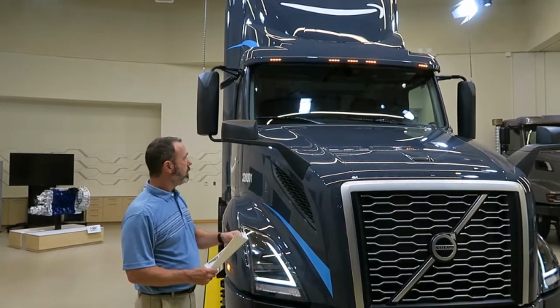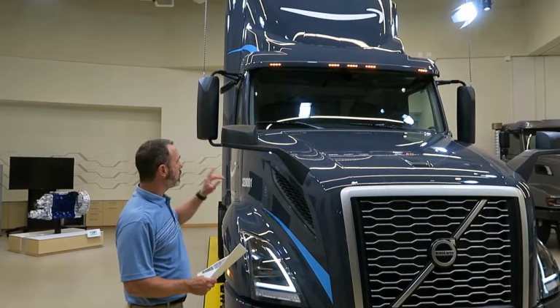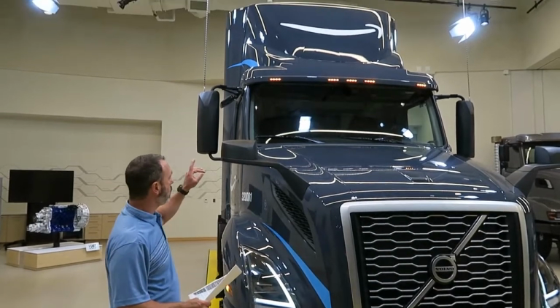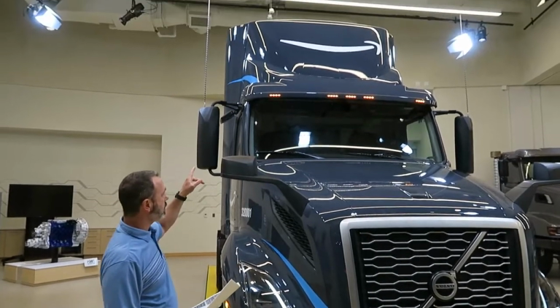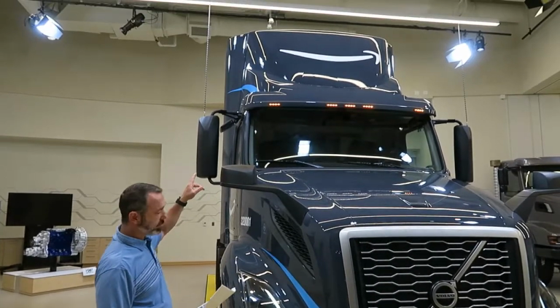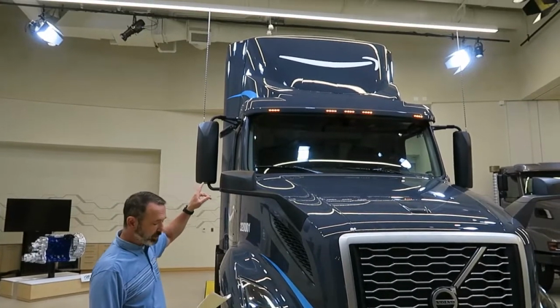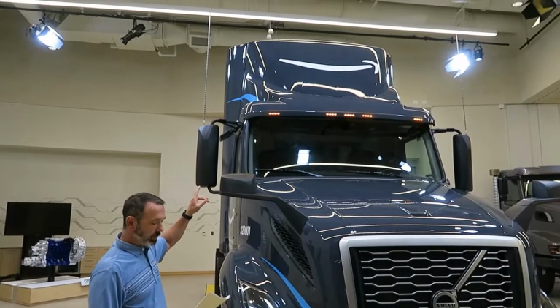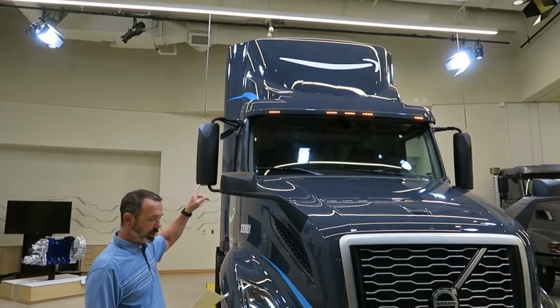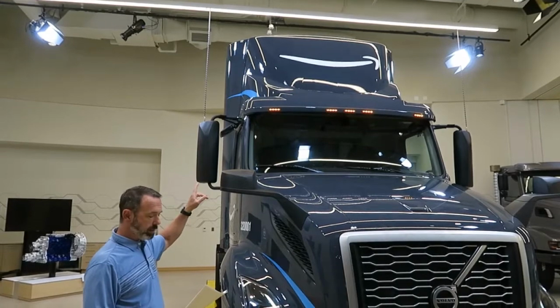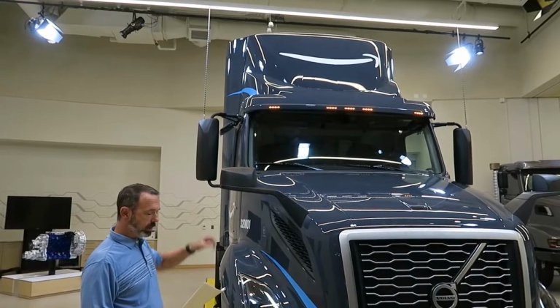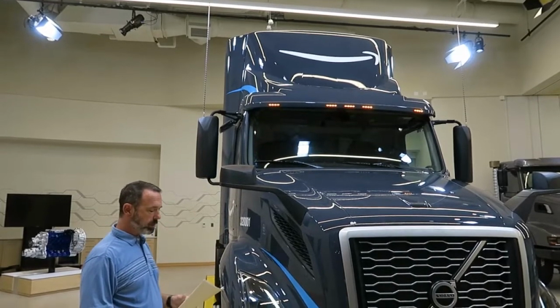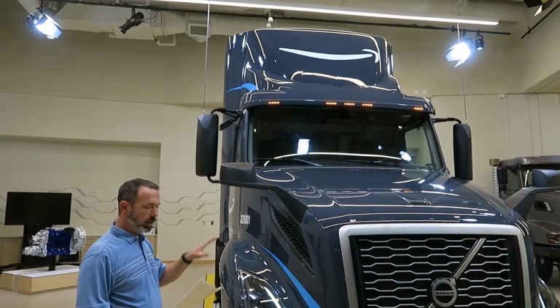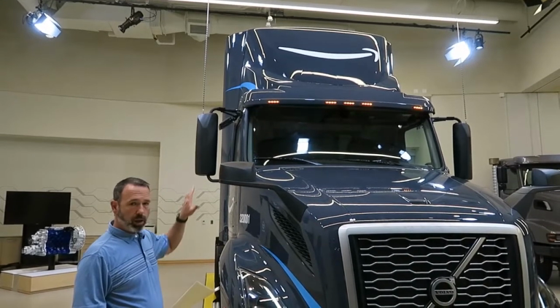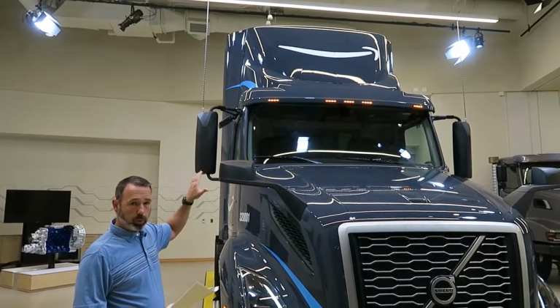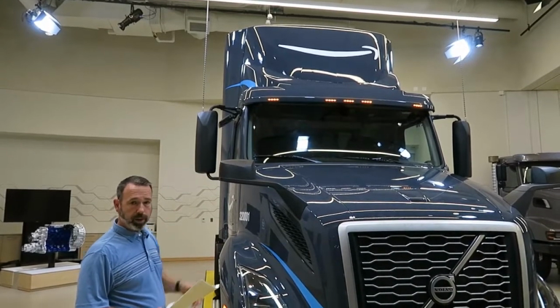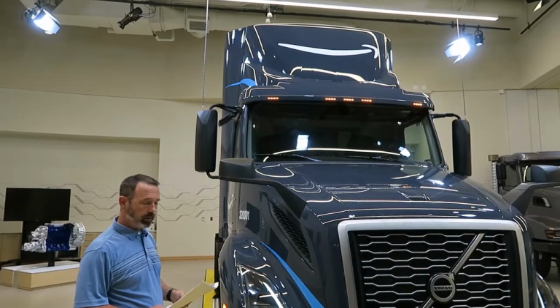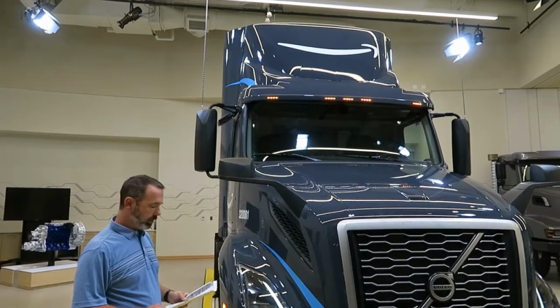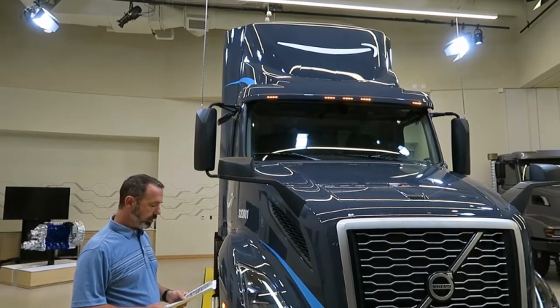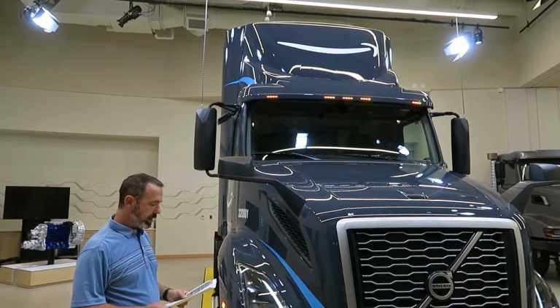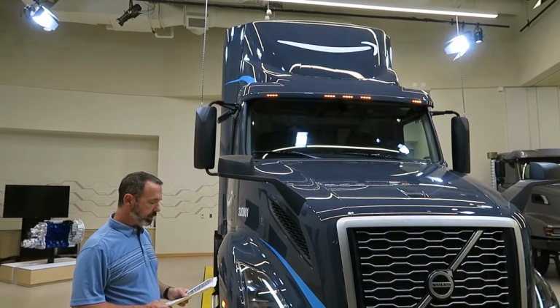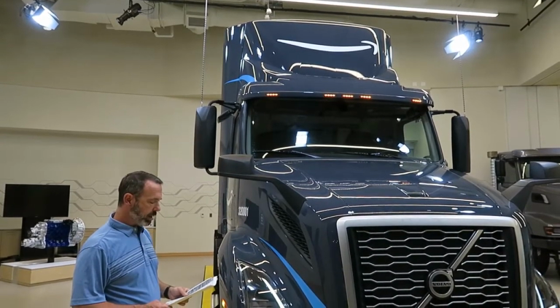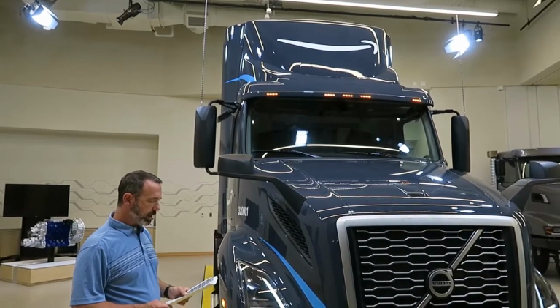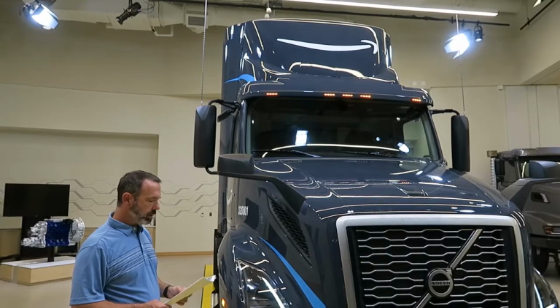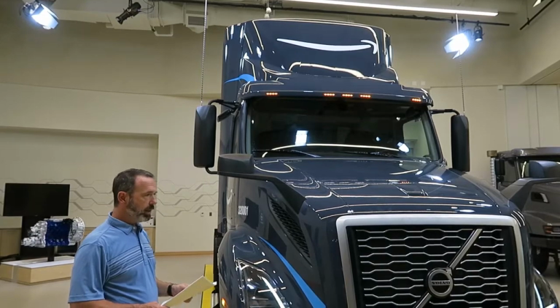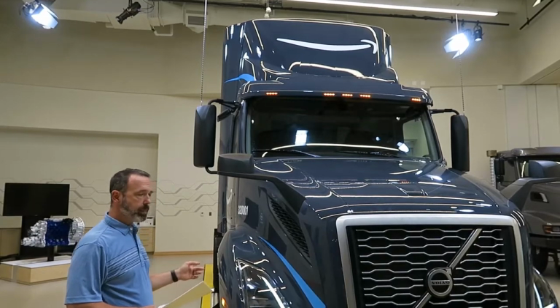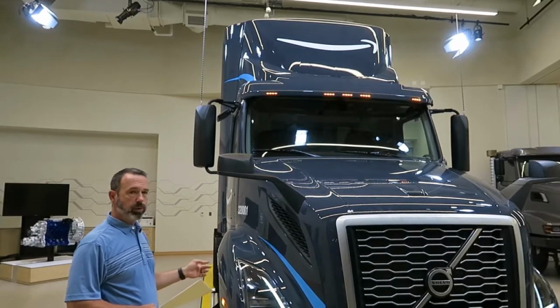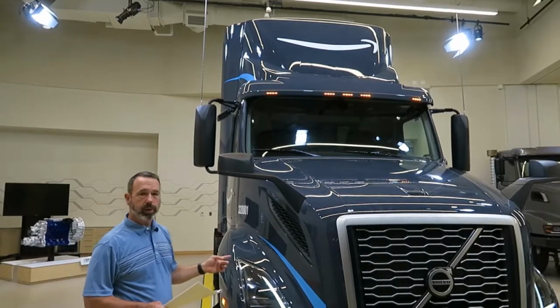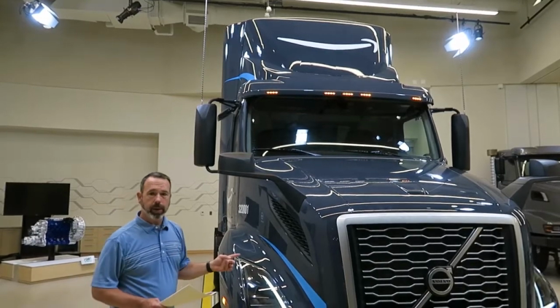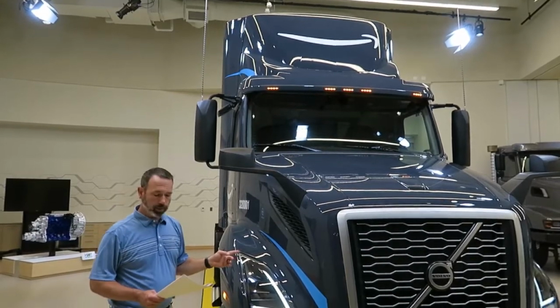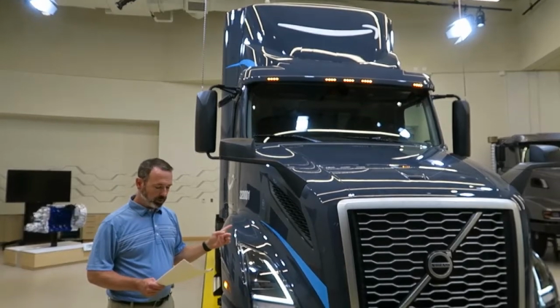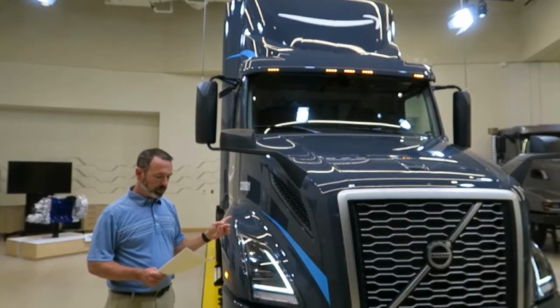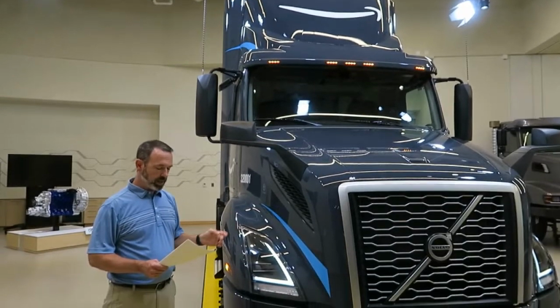Trucks are equipped with a next-tier sun visor with clear LED marker lamps, a full roof fairing for the aerodynamic package, and cab air horns are under-cab mounted in a dual-trumpet design.